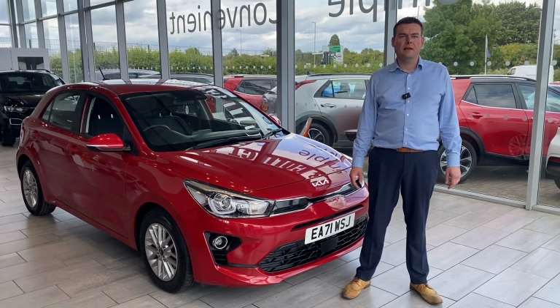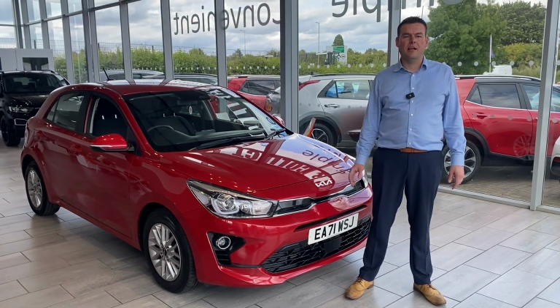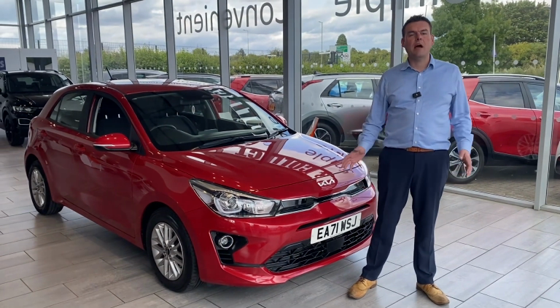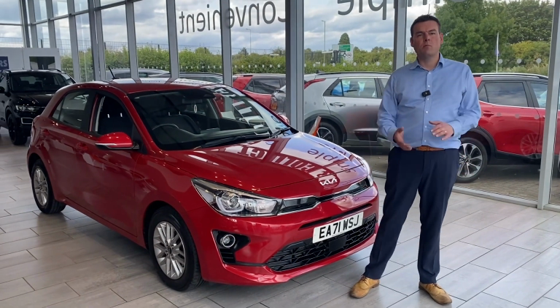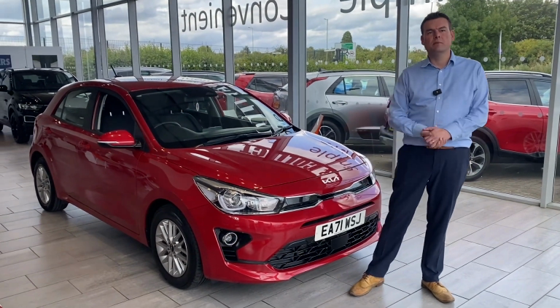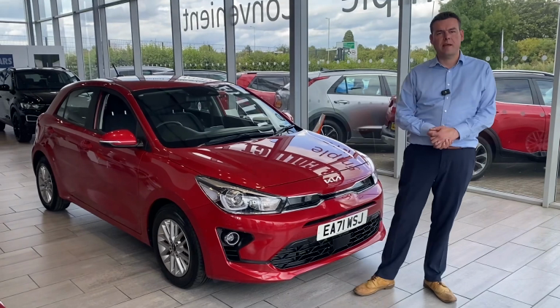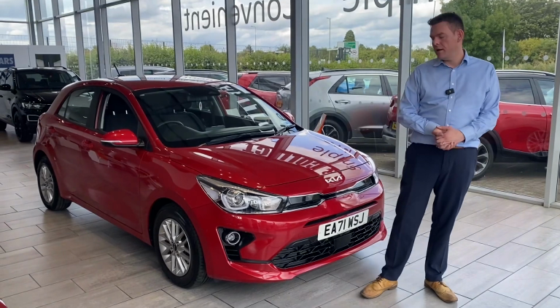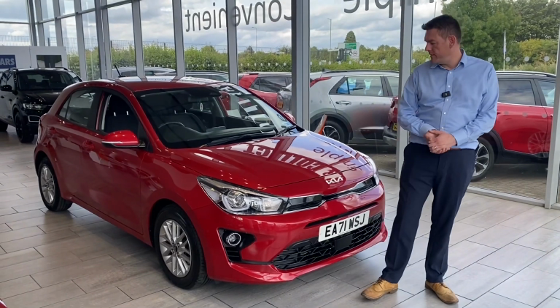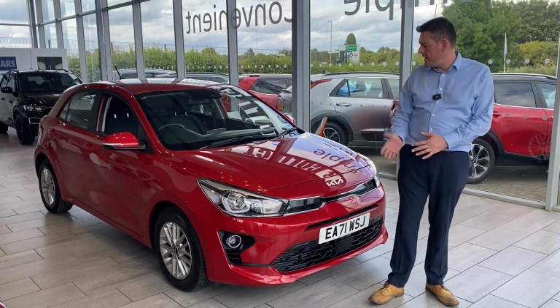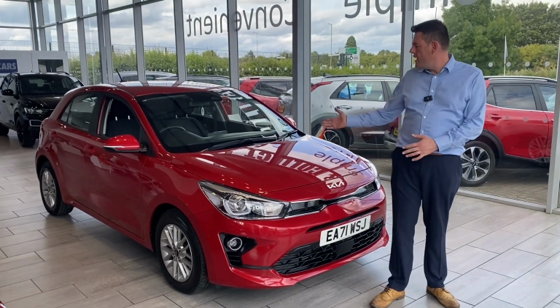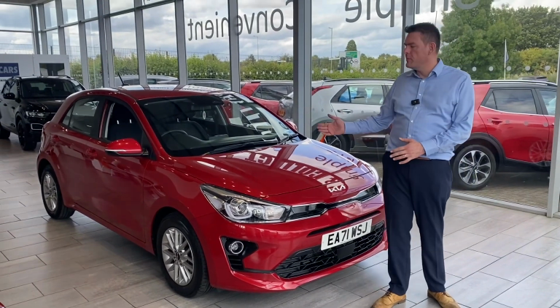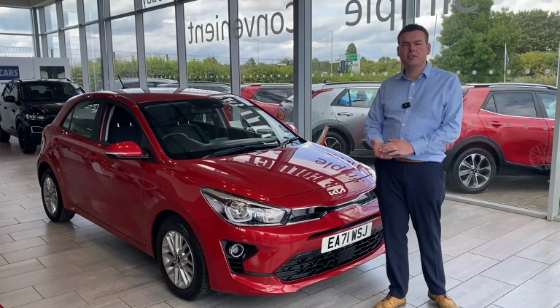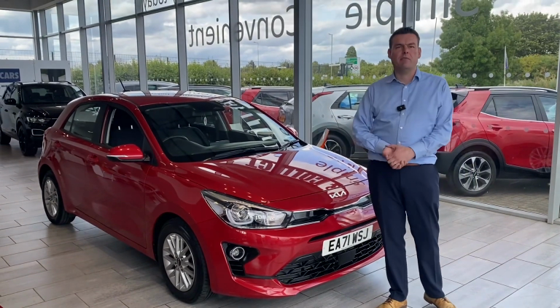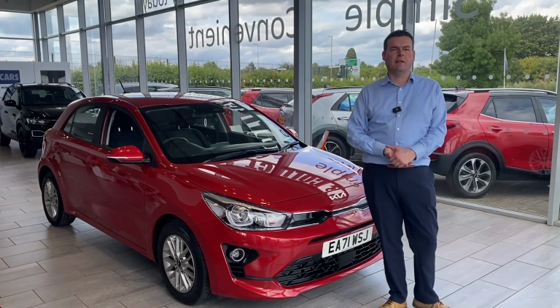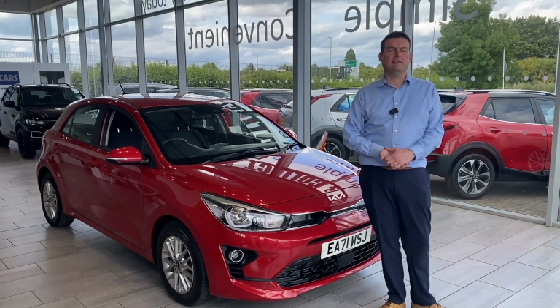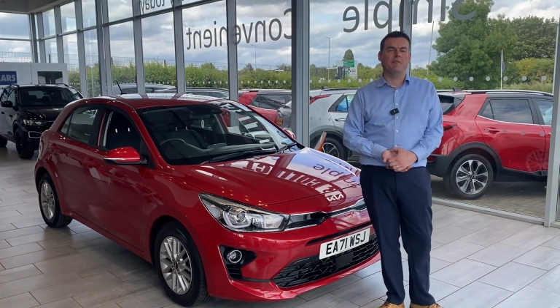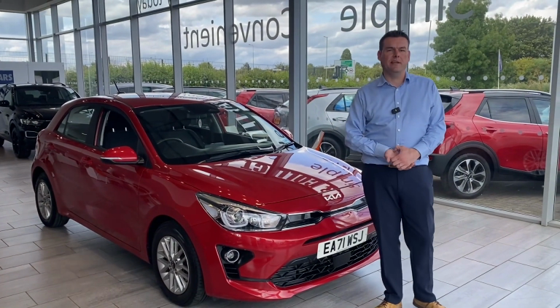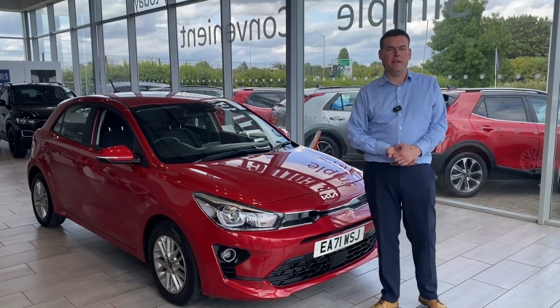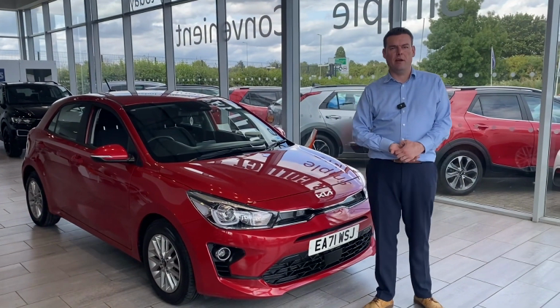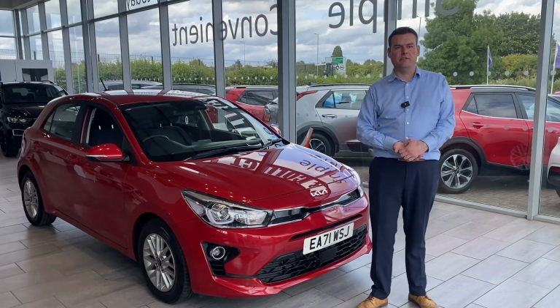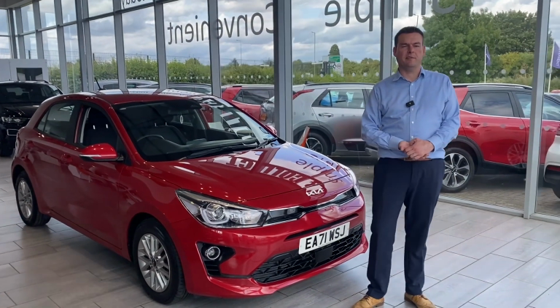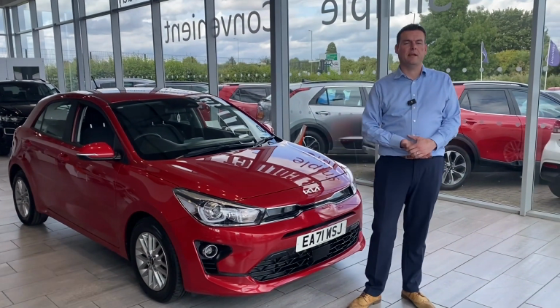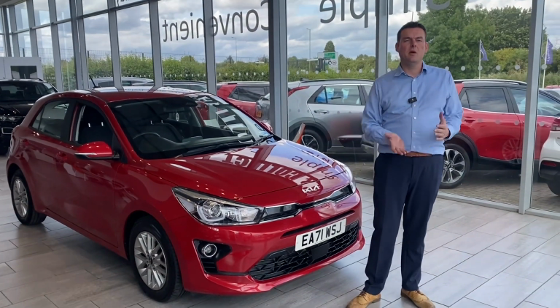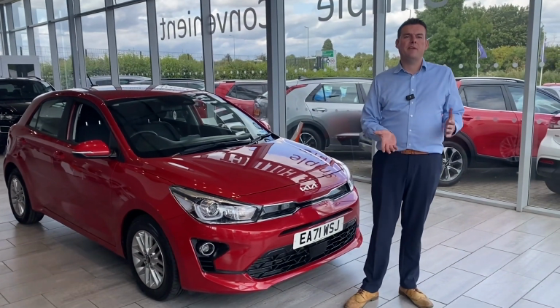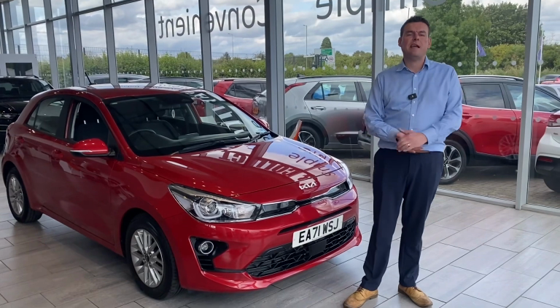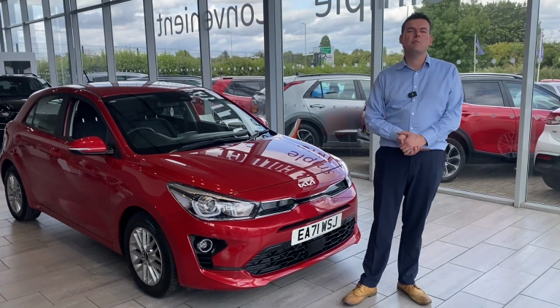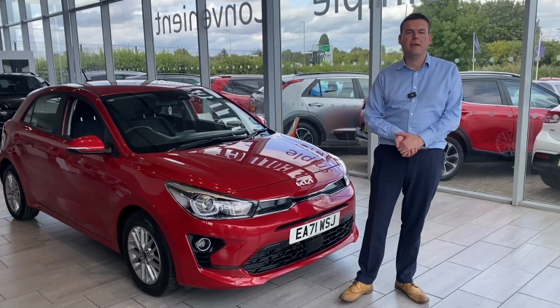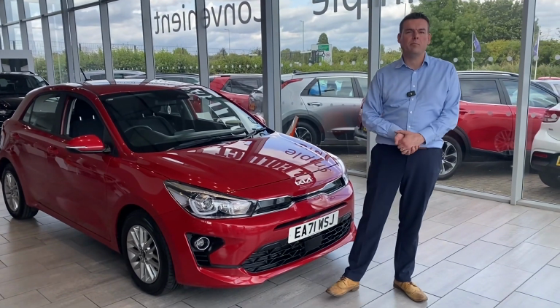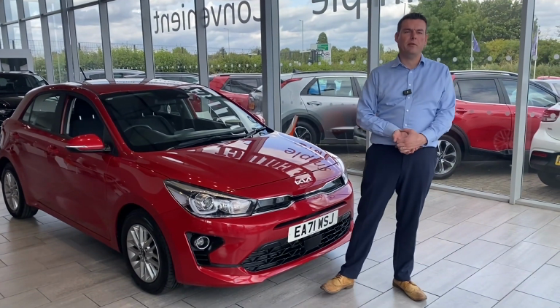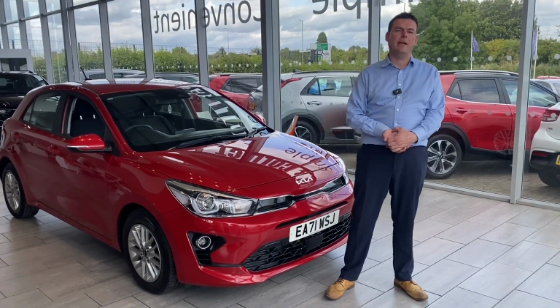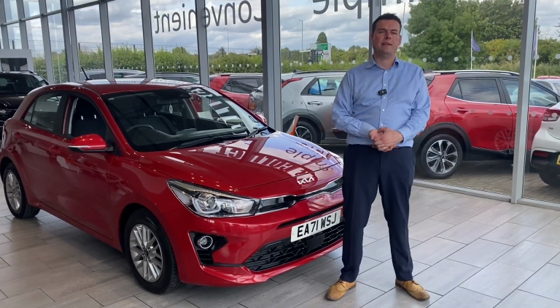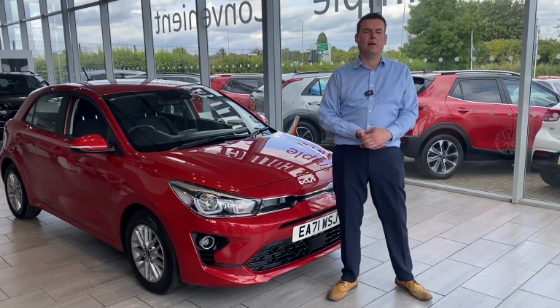Hello and welcome to Thame Cars. Peter here, and I'm going to show you around this lovely Kia Rio in just a second. But first, how can we help you here at Thame Cars?